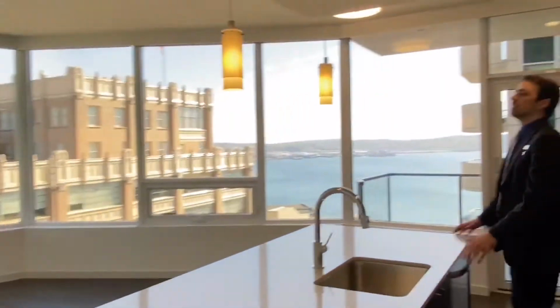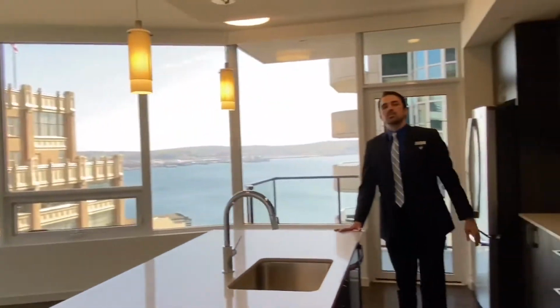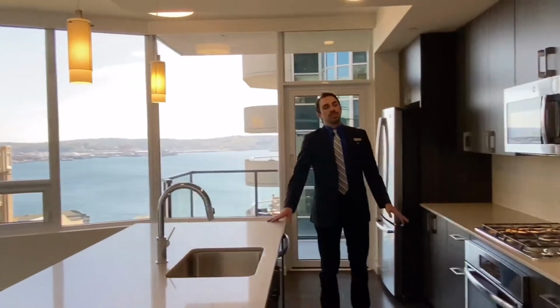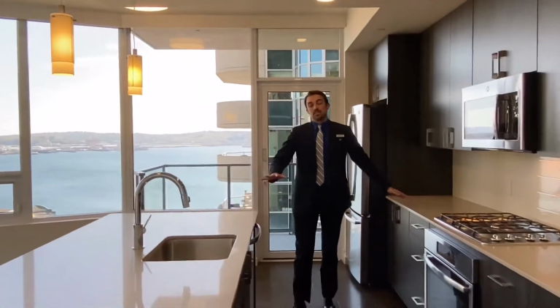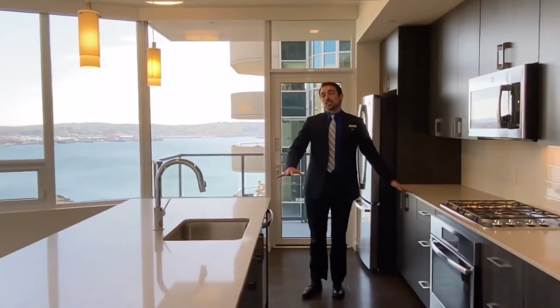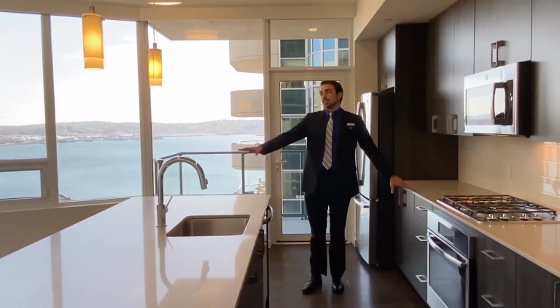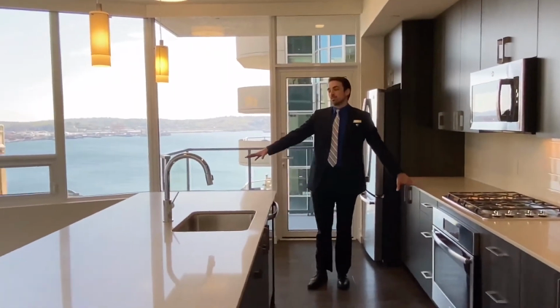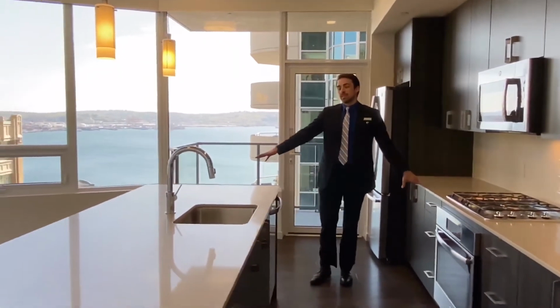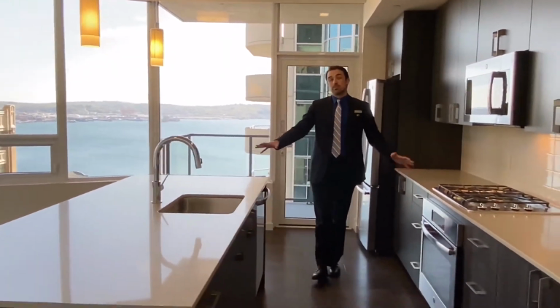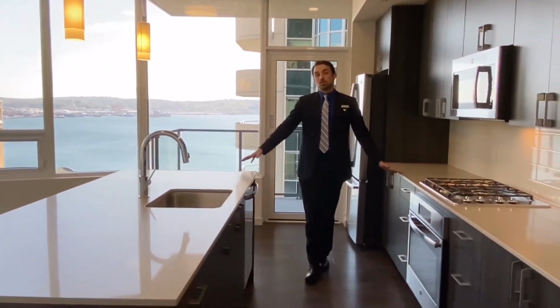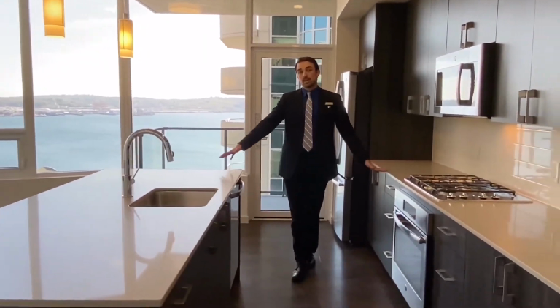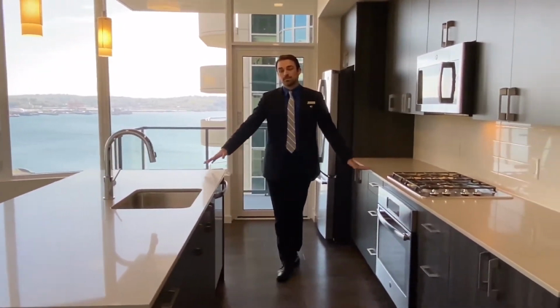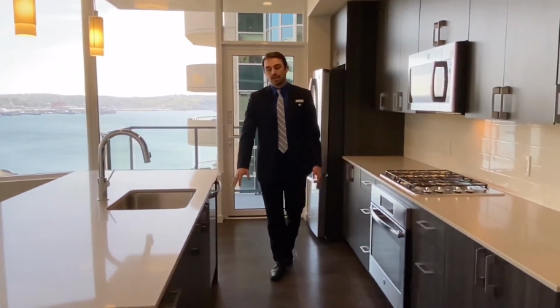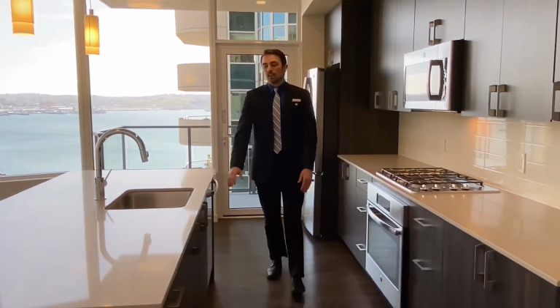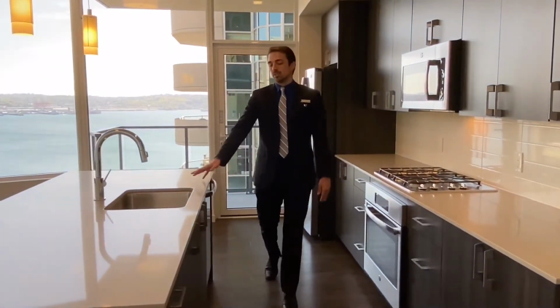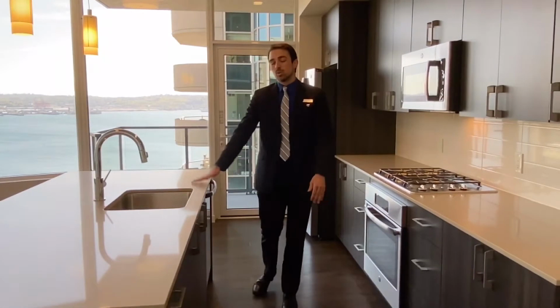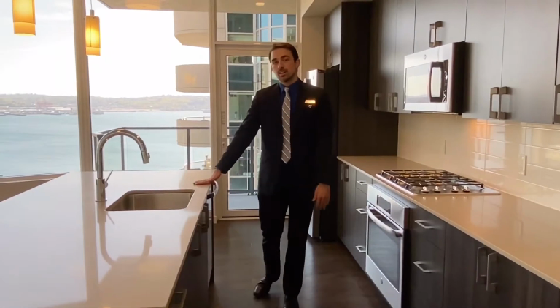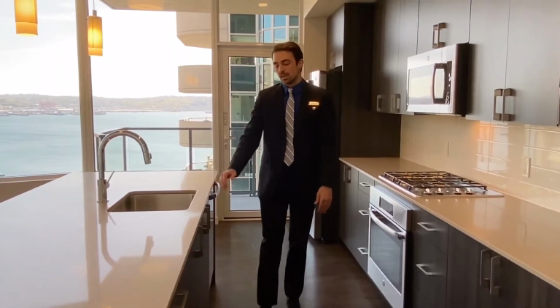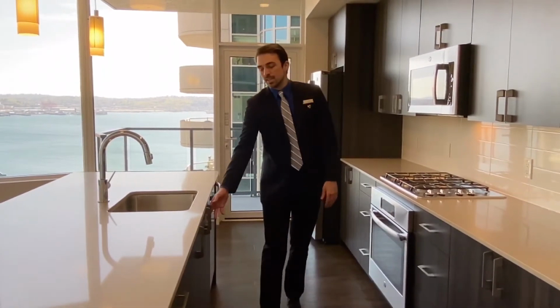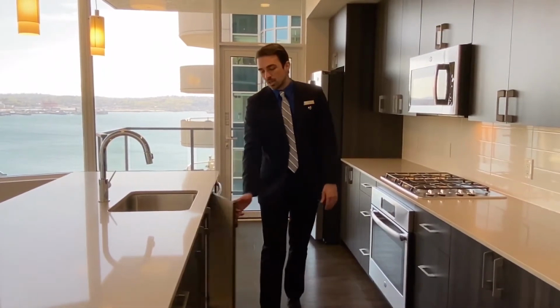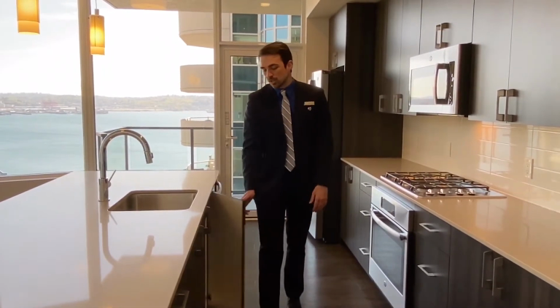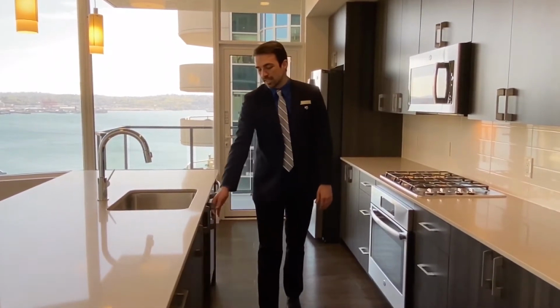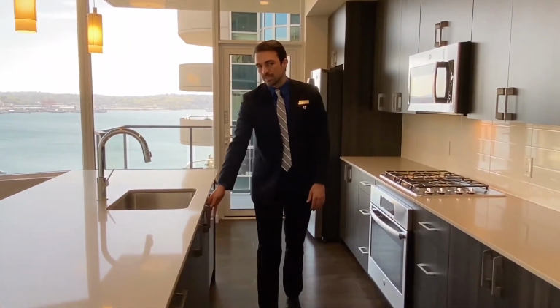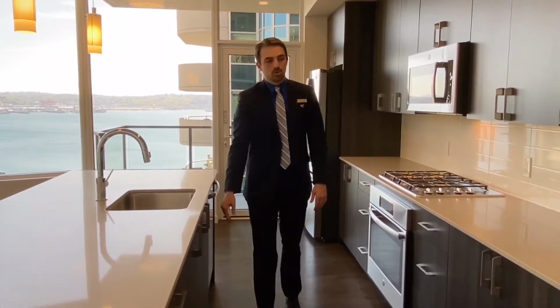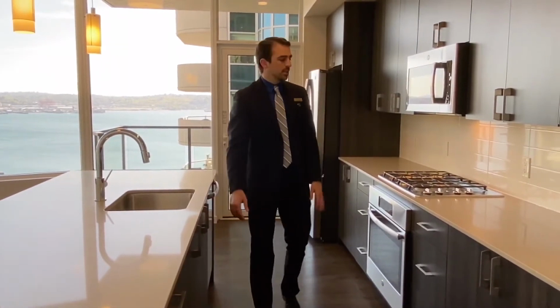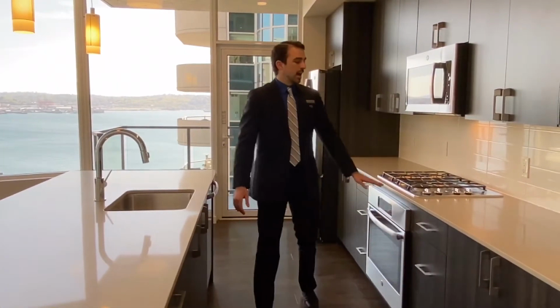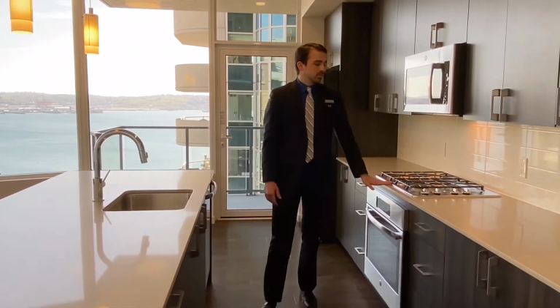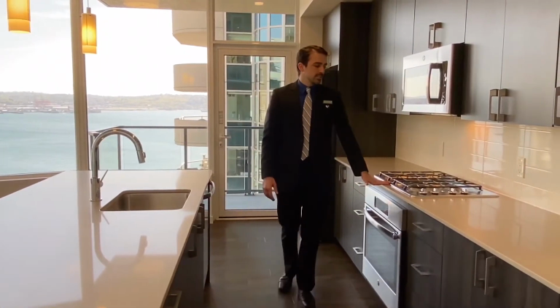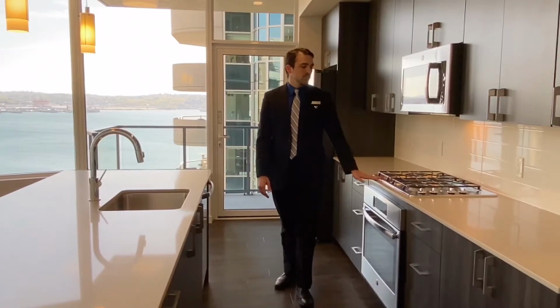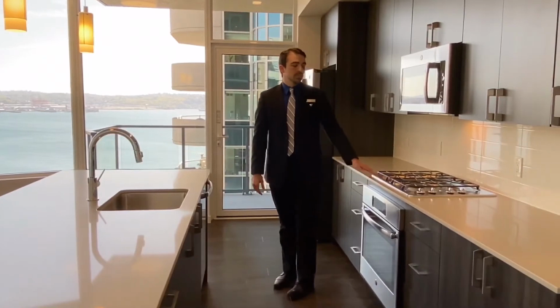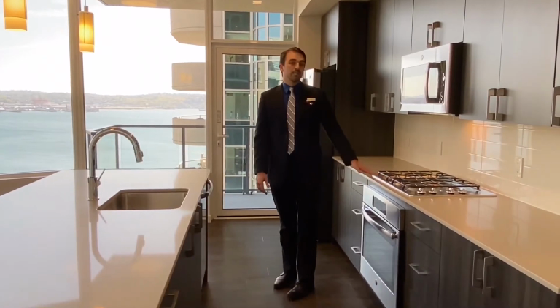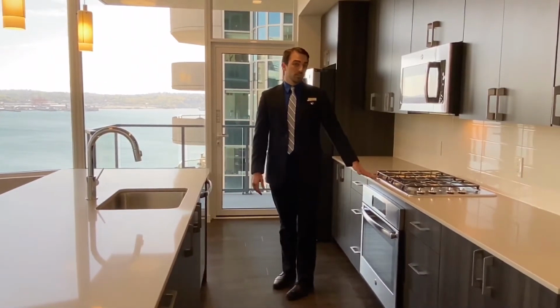Coming into the kitchen and living room space, we have a very open concept design. We do have quartz countertops, soft close cabinets and drawers, and high-end appliances which includes a gas range stove.